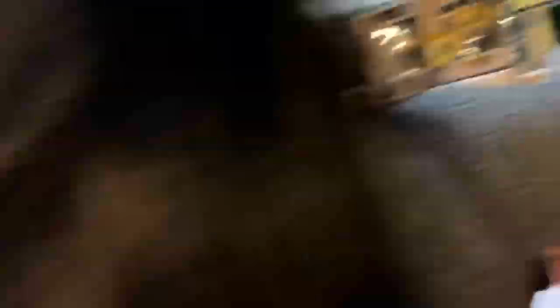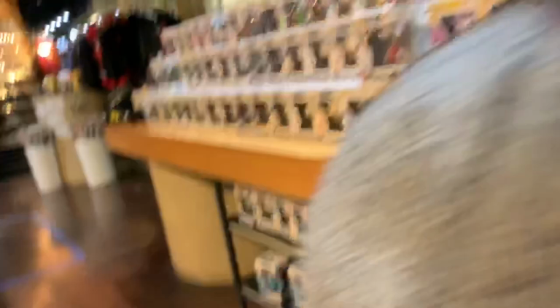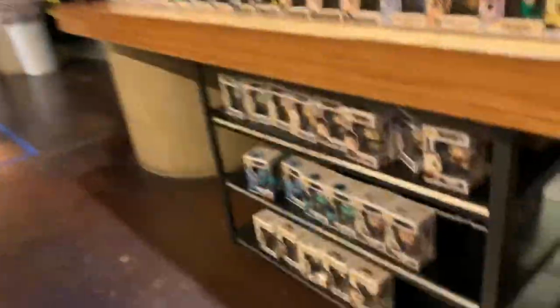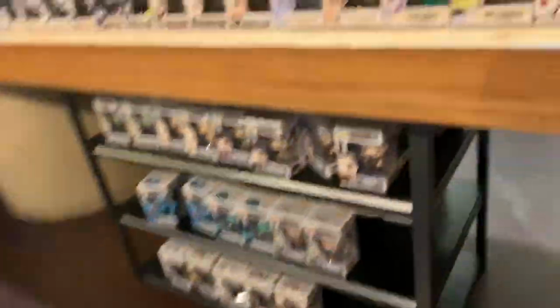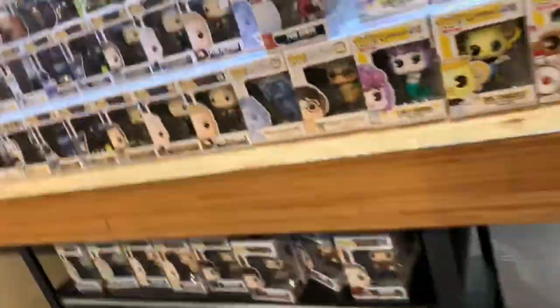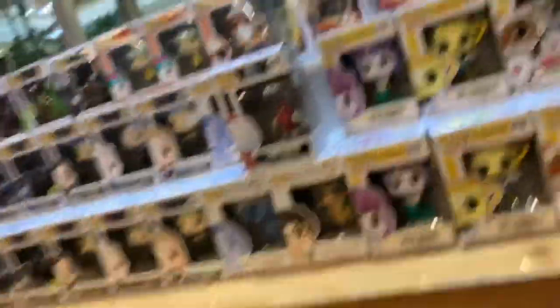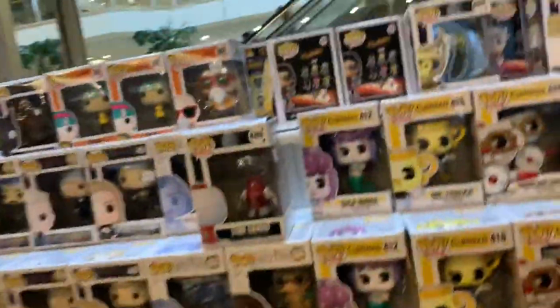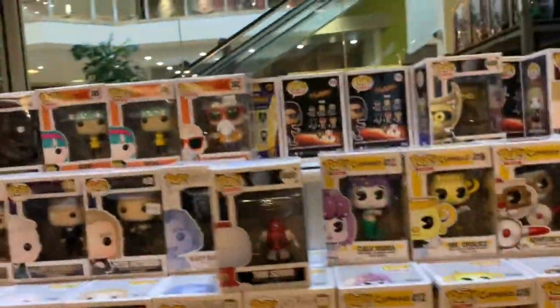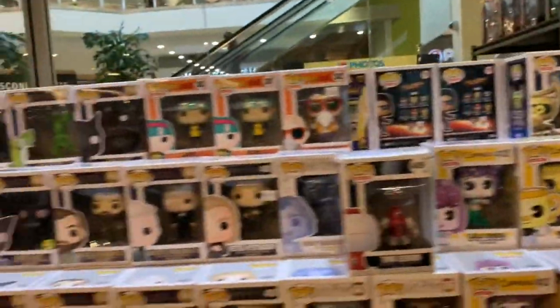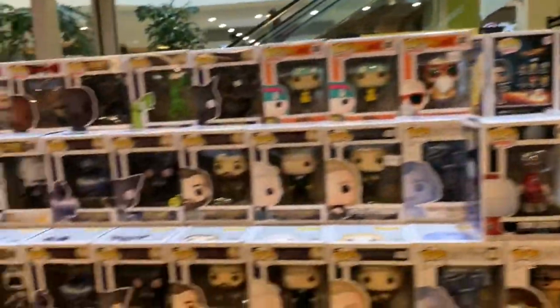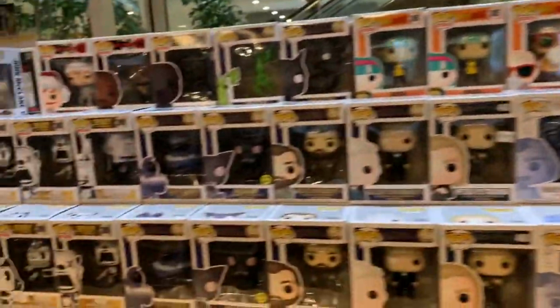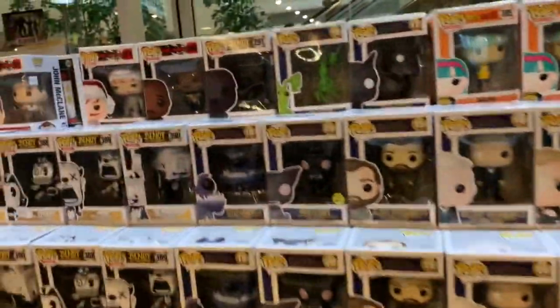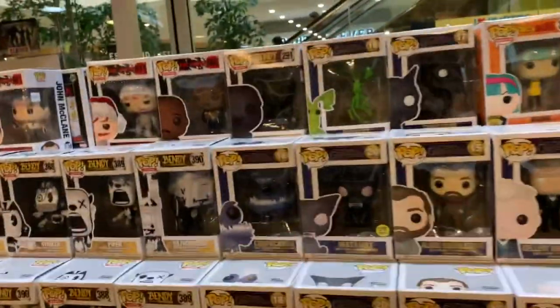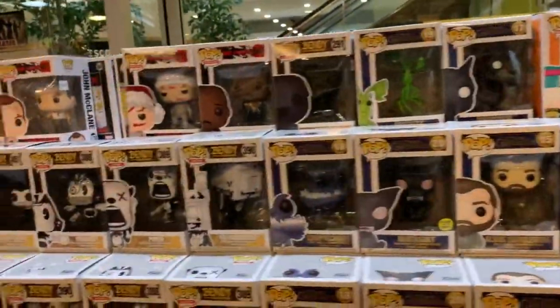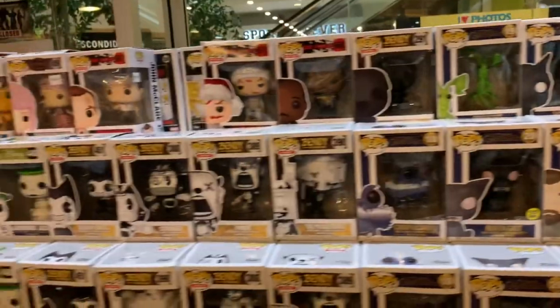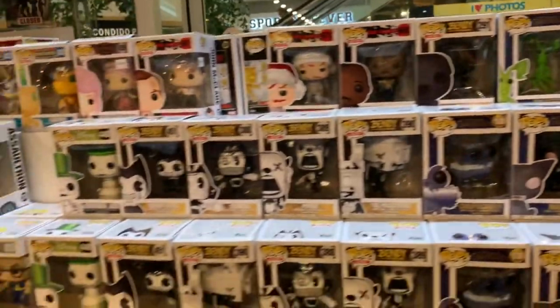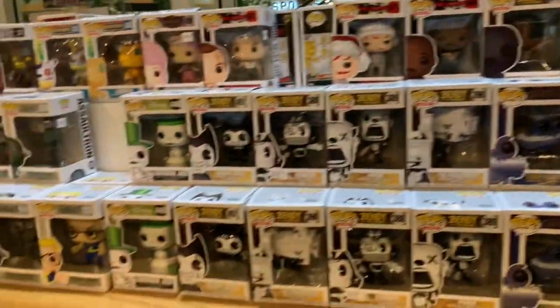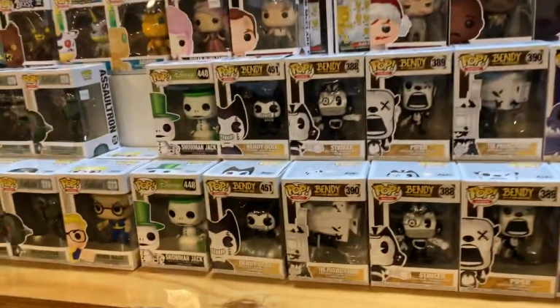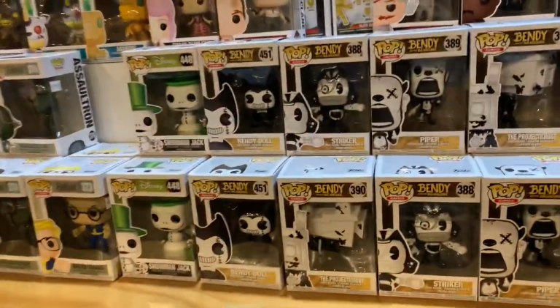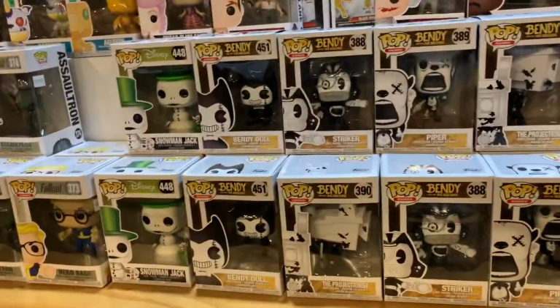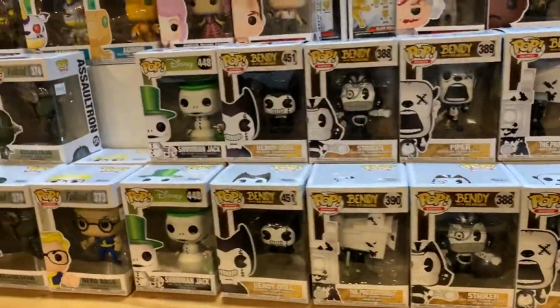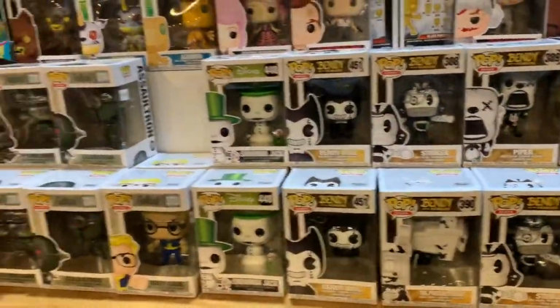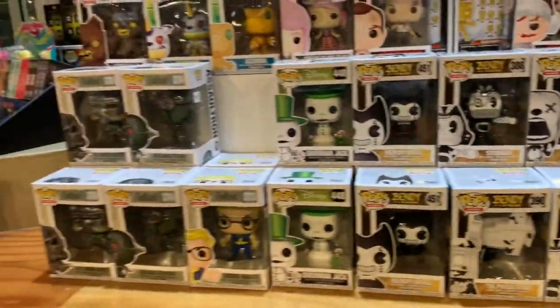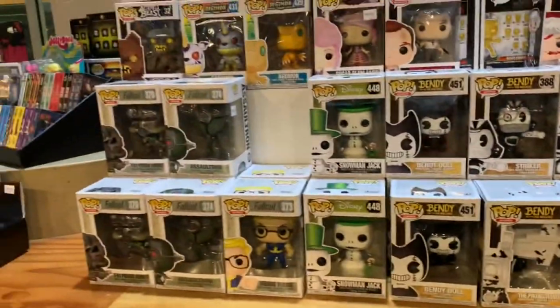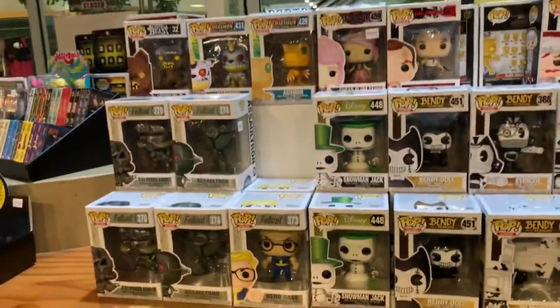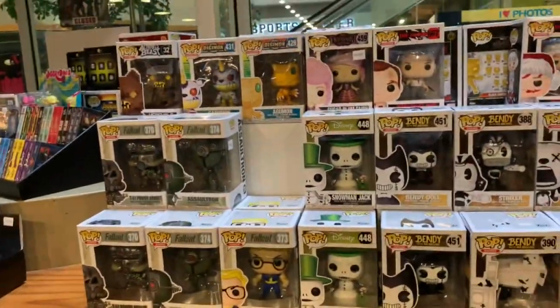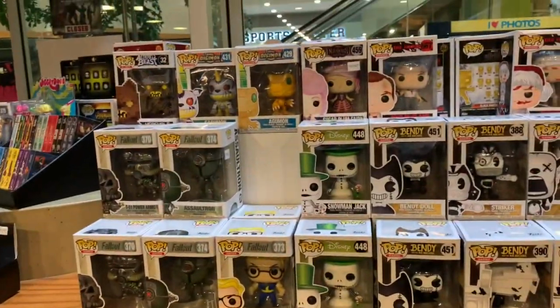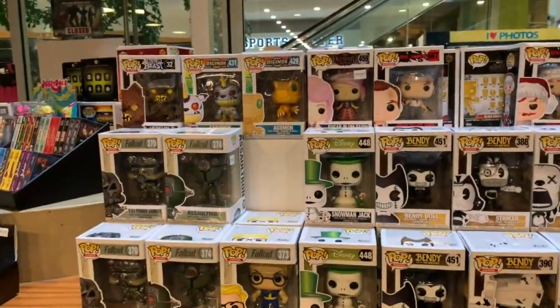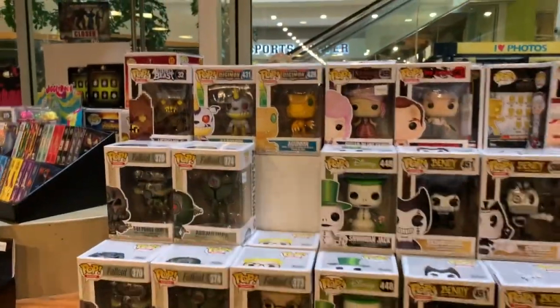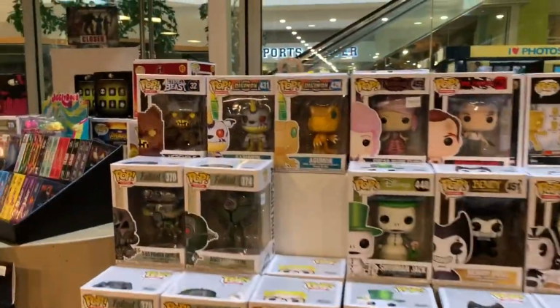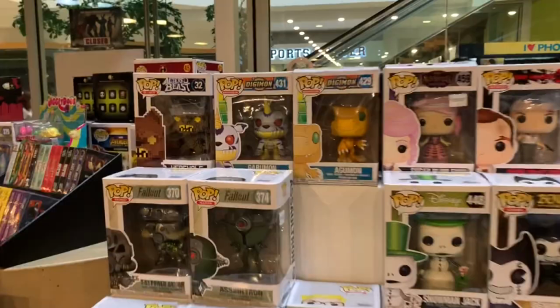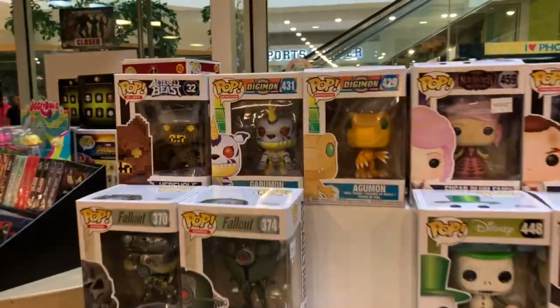What's a previews exclusive? Oh, it's like this. Bendy, Disney — oh, they got some Digimon.